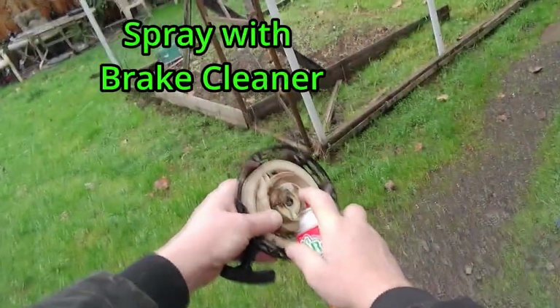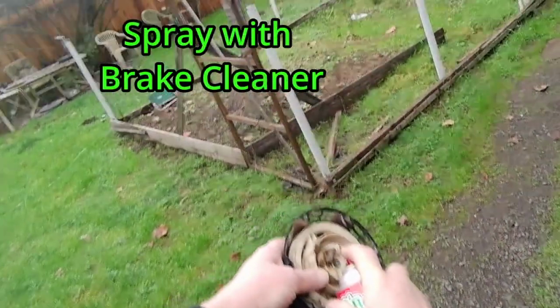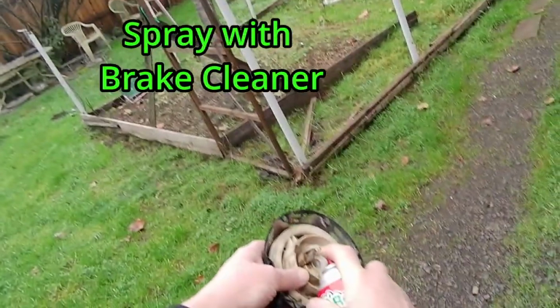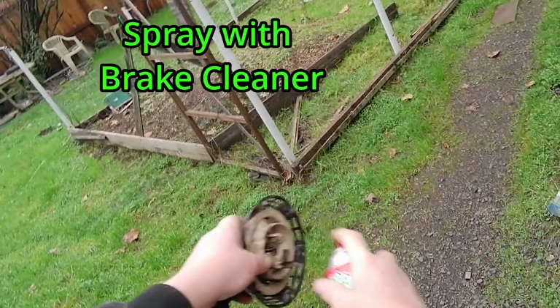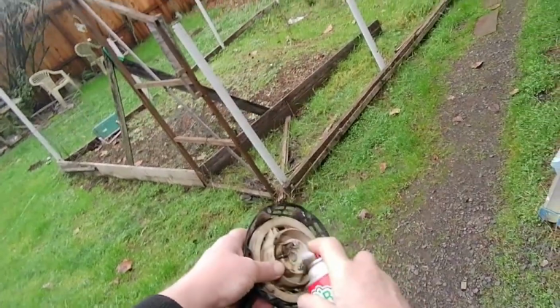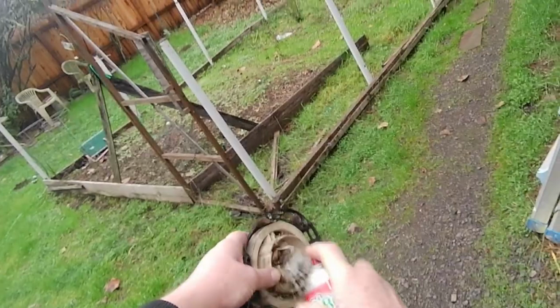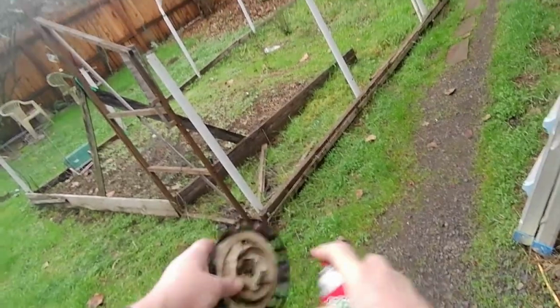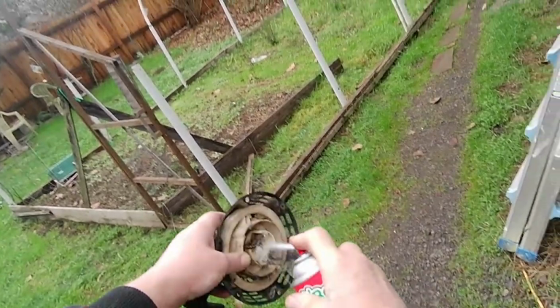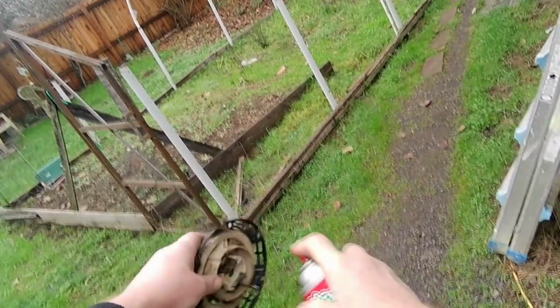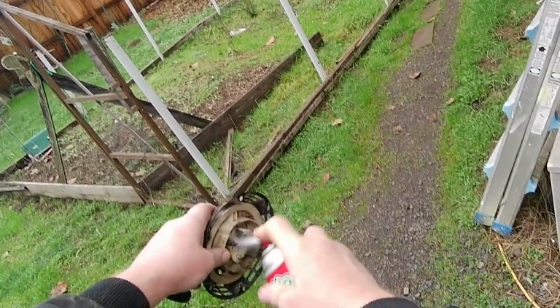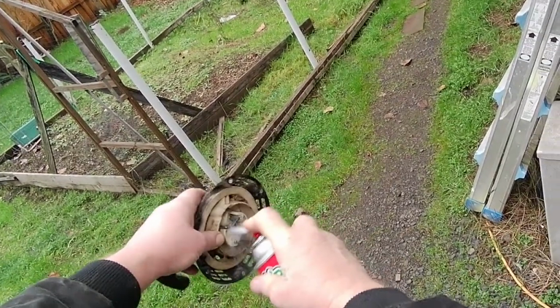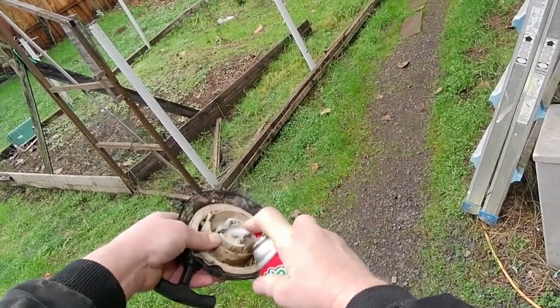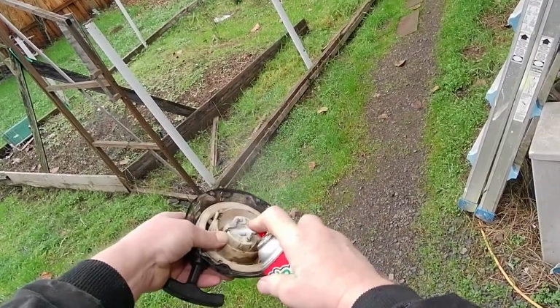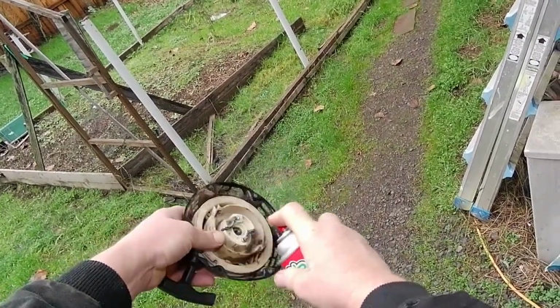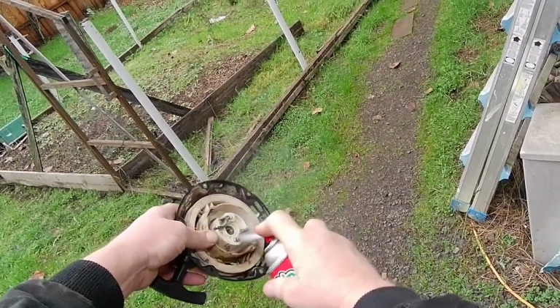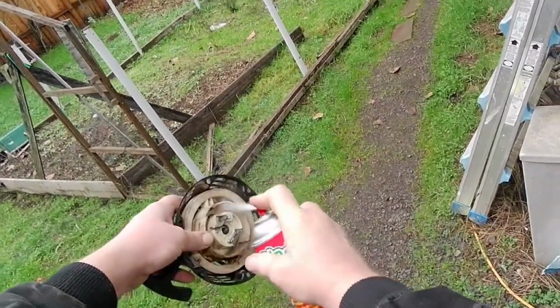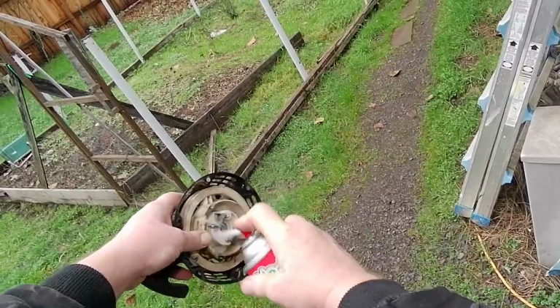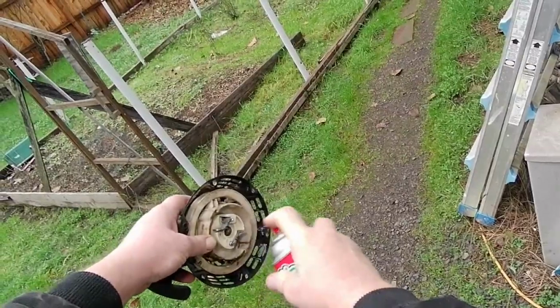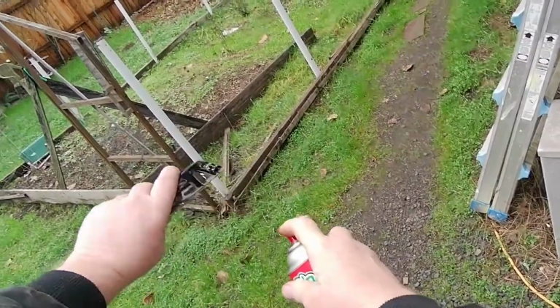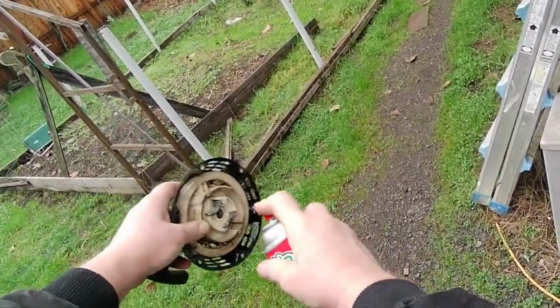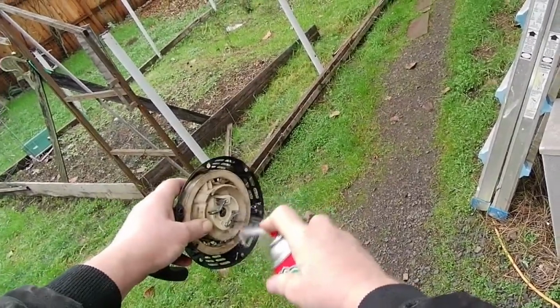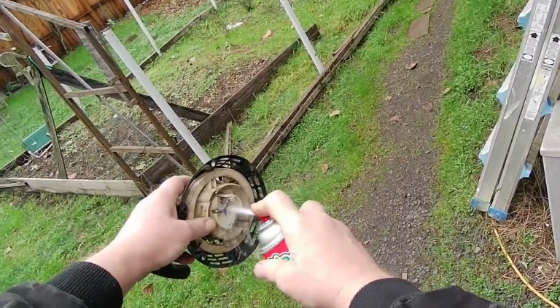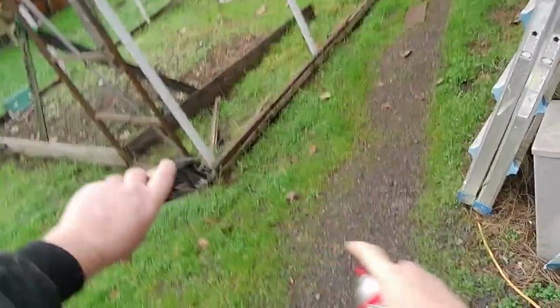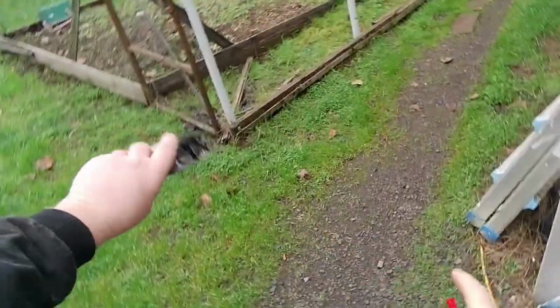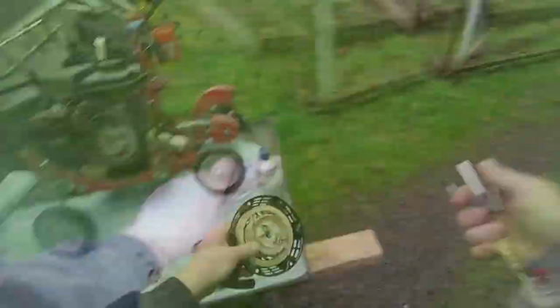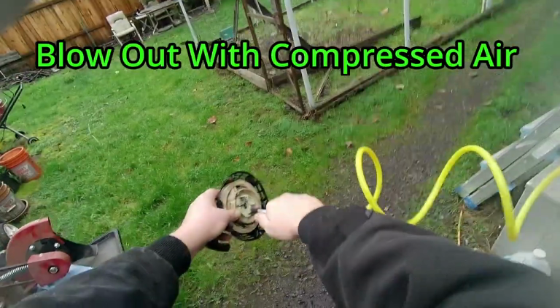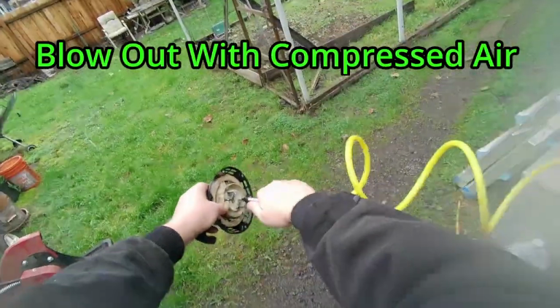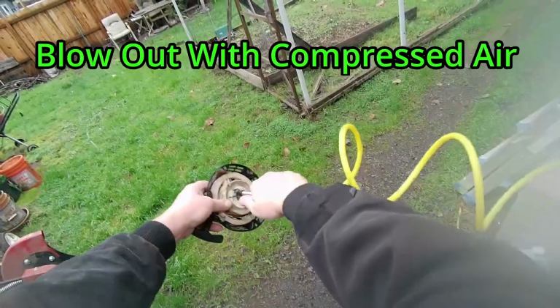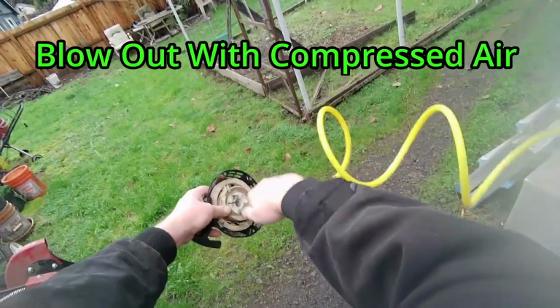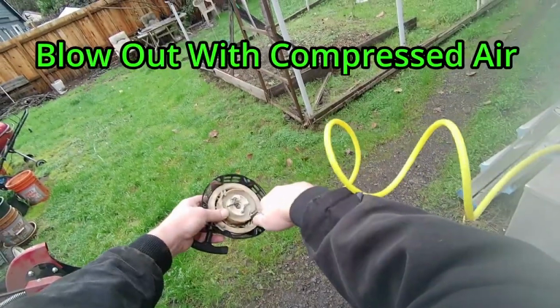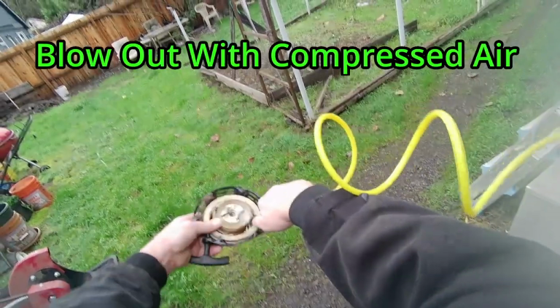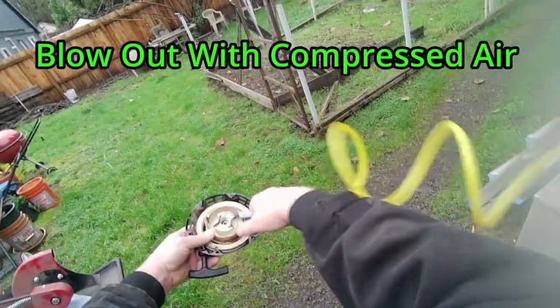Firmly holding the two halves together, grab your brake cleaner and dilute the heavy dirty grease. Then grab the compressed air and blow out all of the brake cleaner.